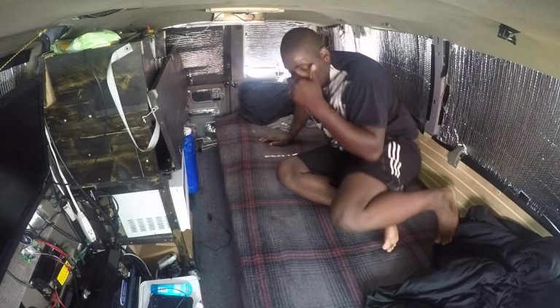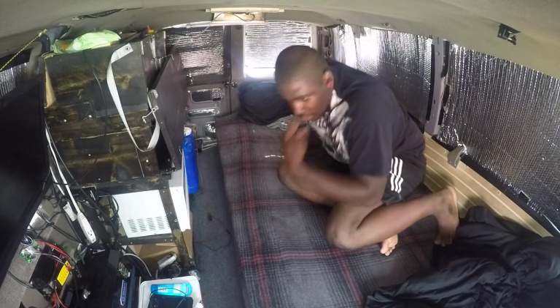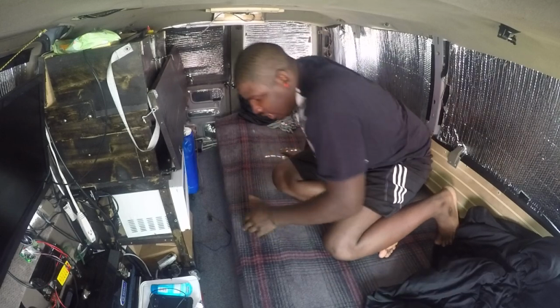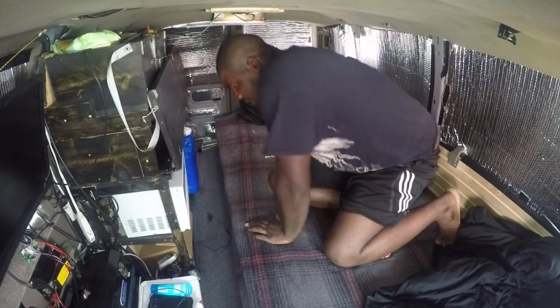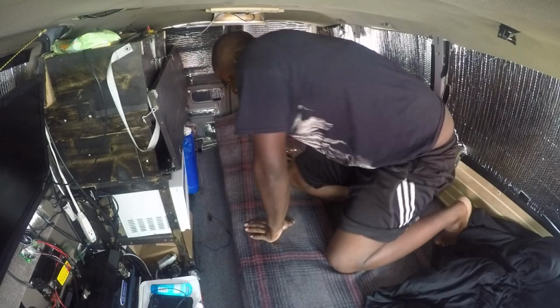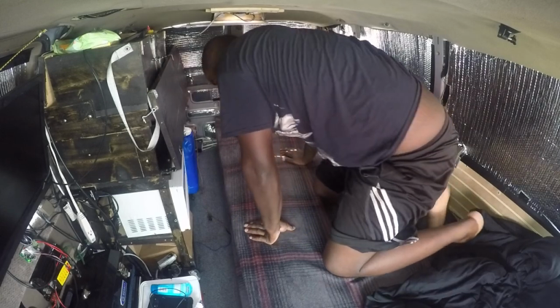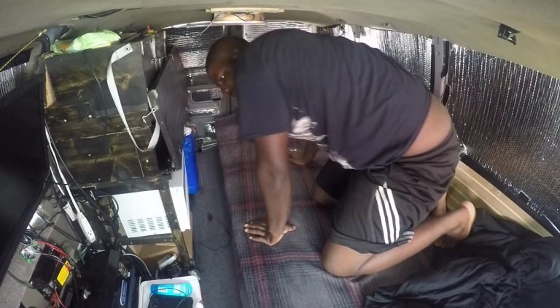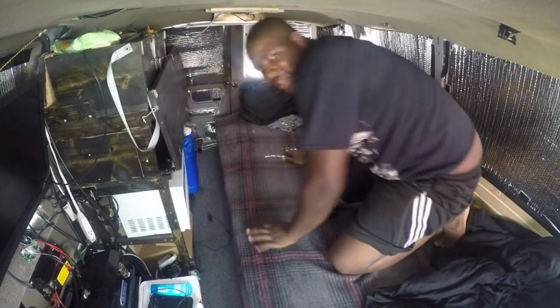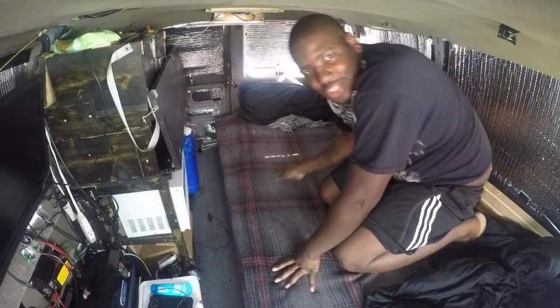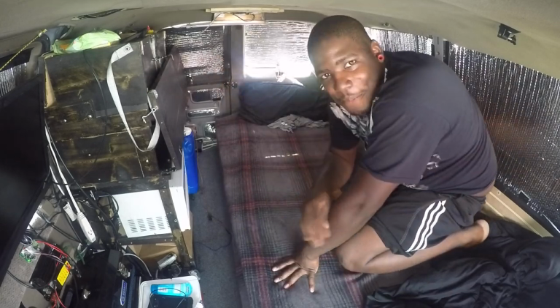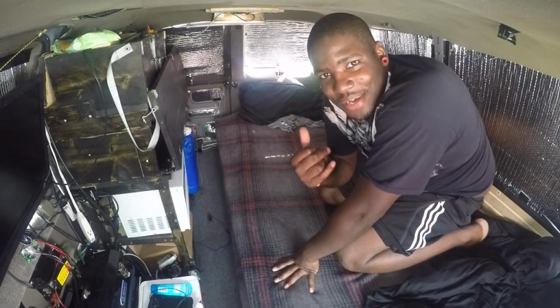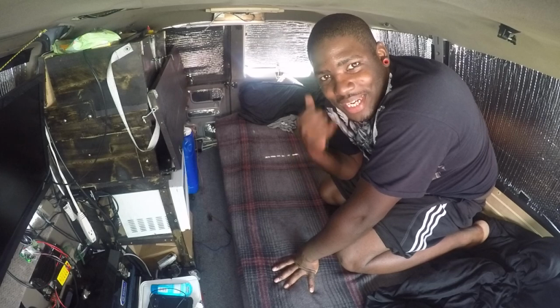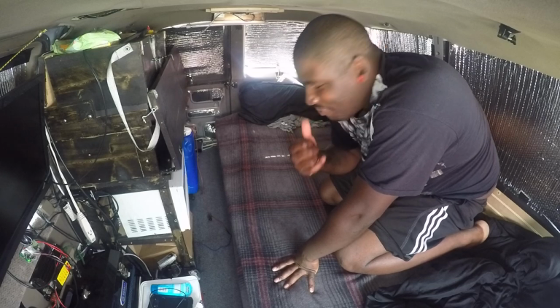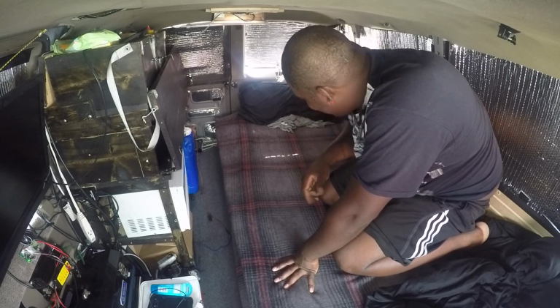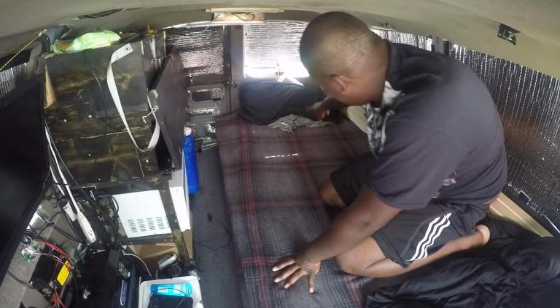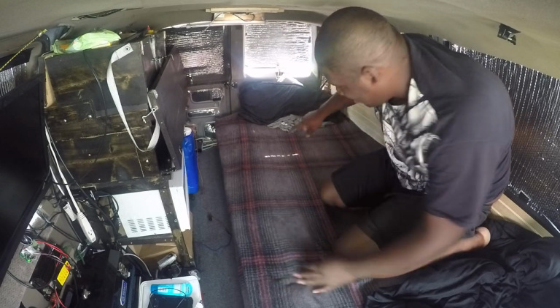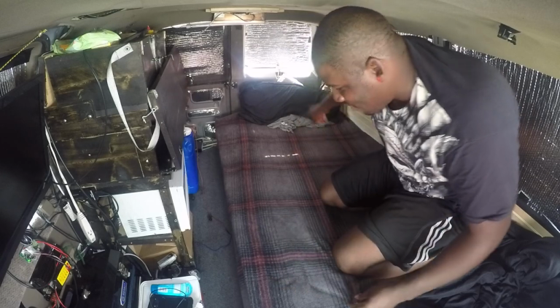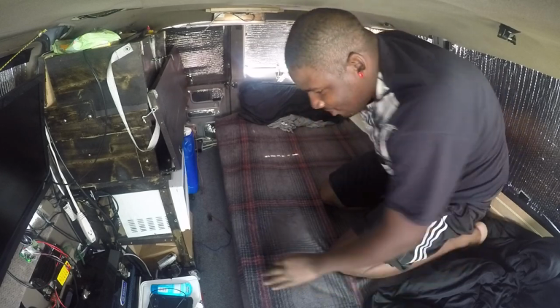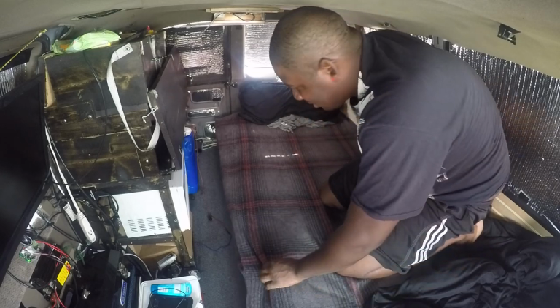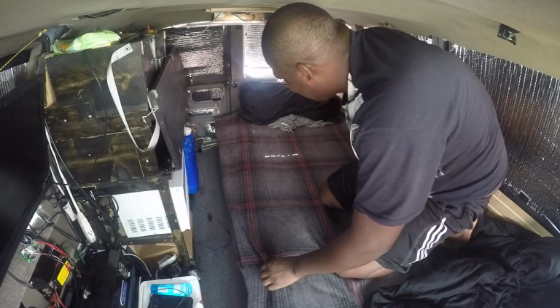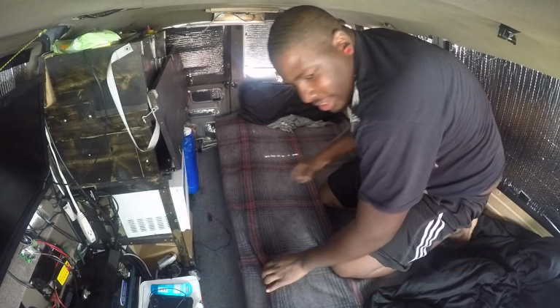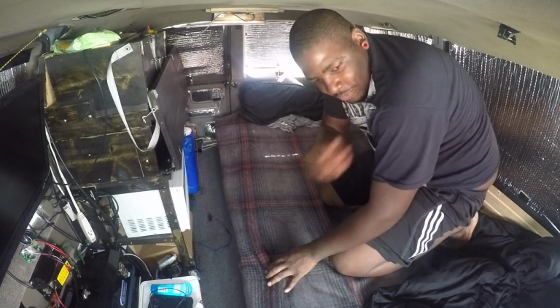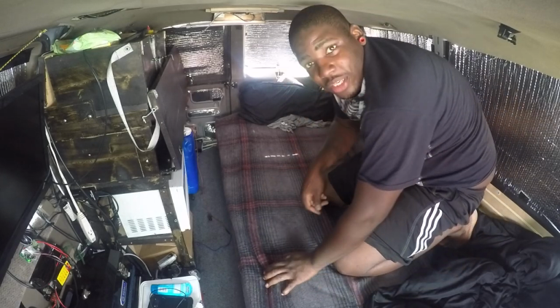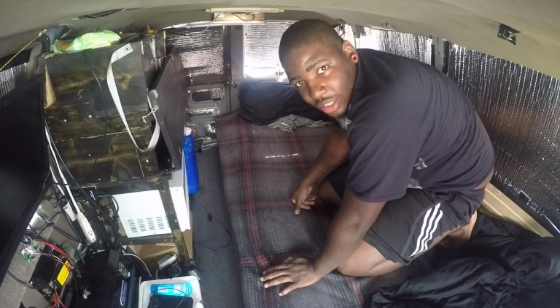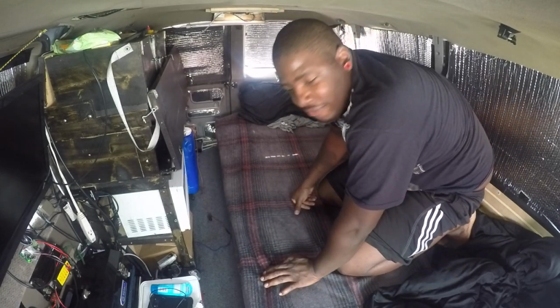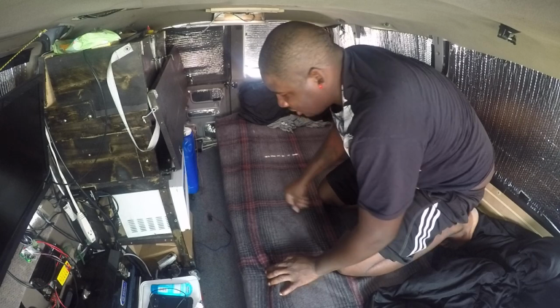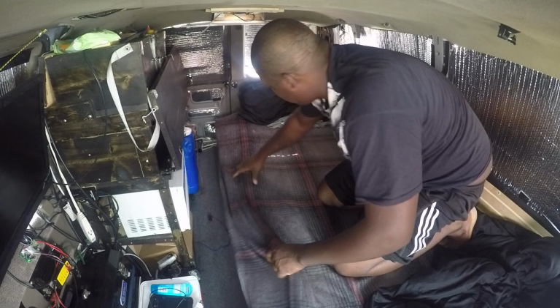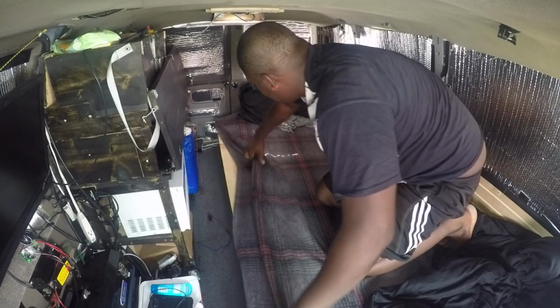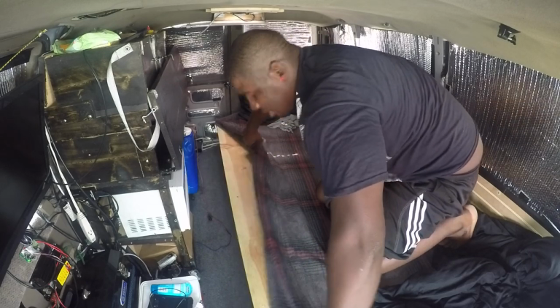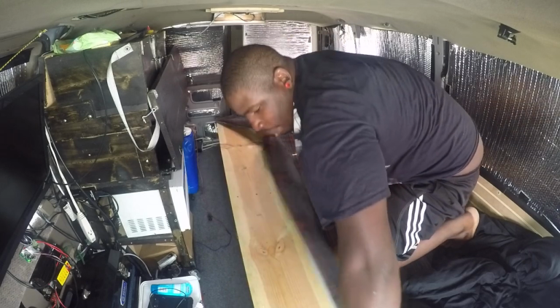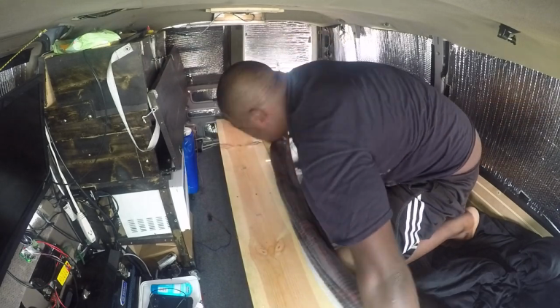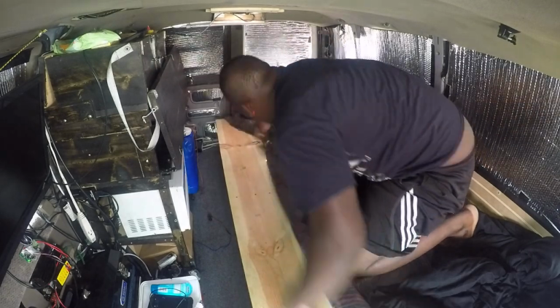That's what I do when I want to just have a nice bigger bed and be more comfortable in my Chevy Astro — just fold that out. Then when you want to get going for the day, you tell your partner to get up and move over there or go get in the driver's seat and get ready to go, and pull this back.